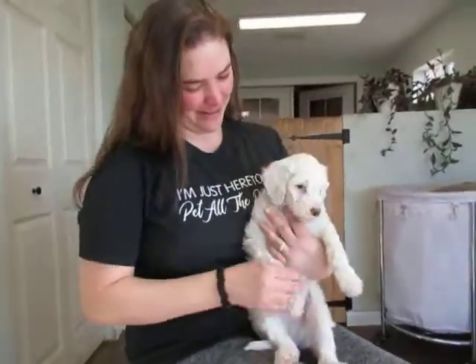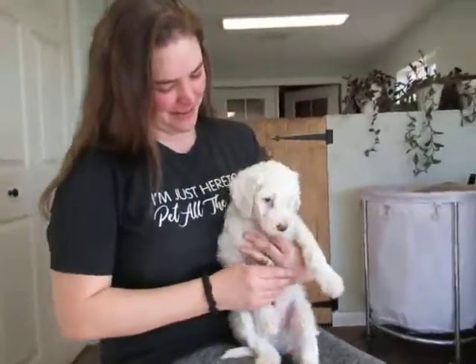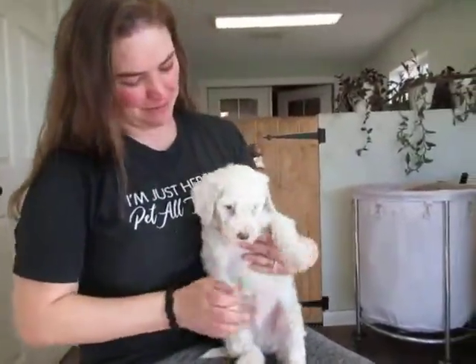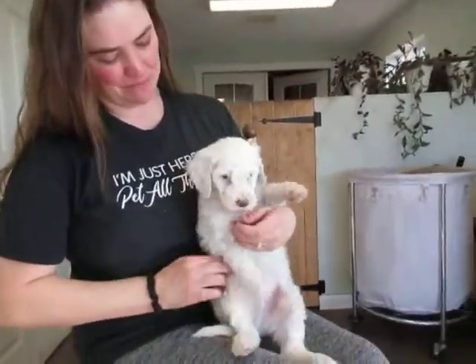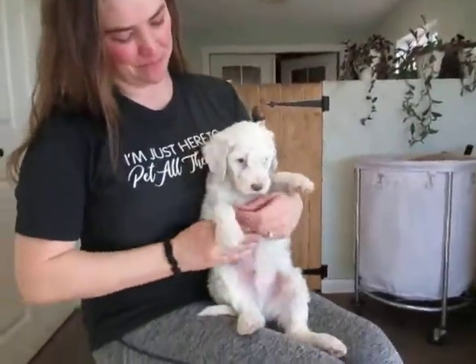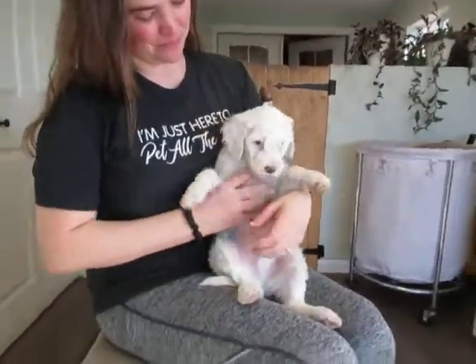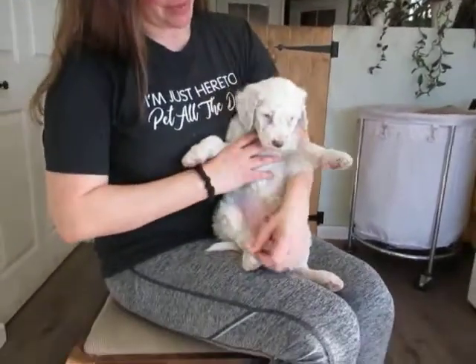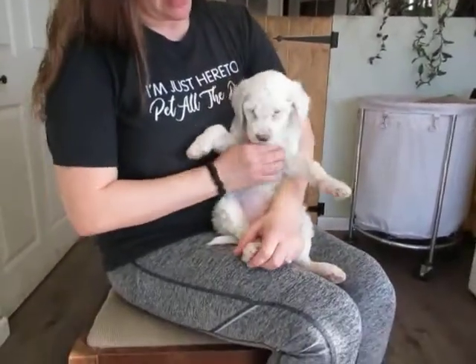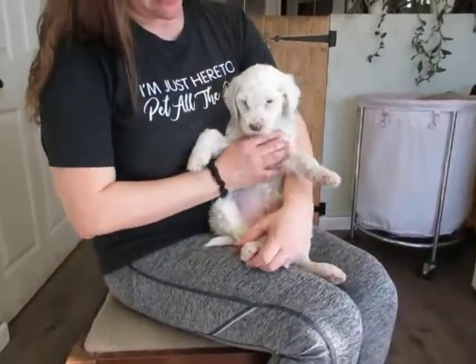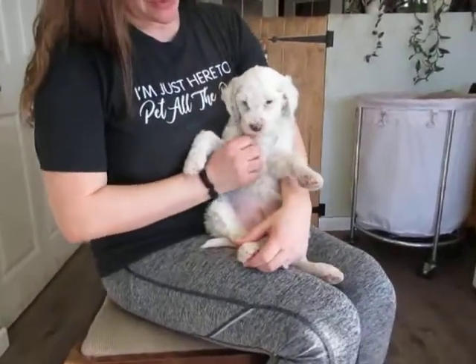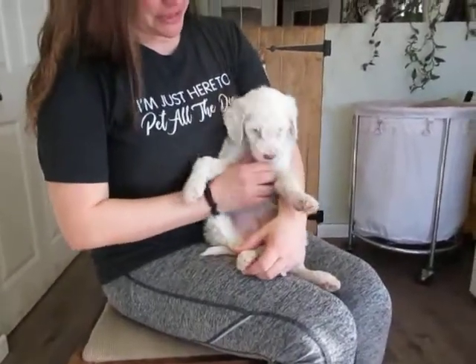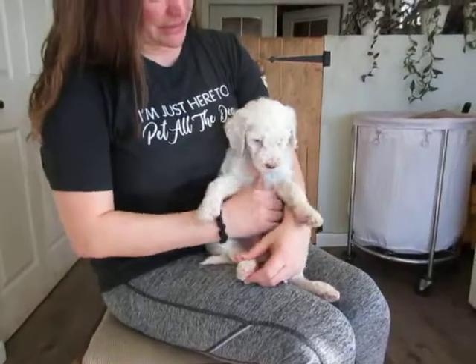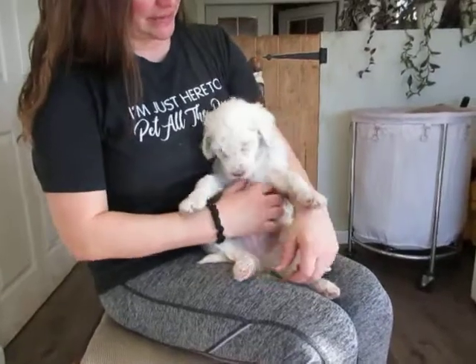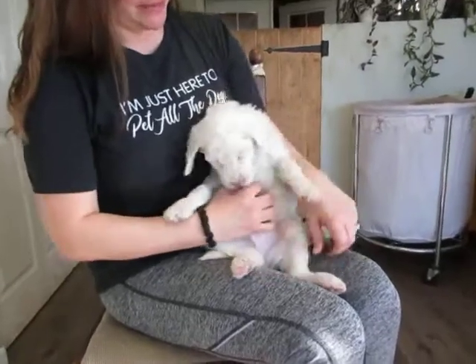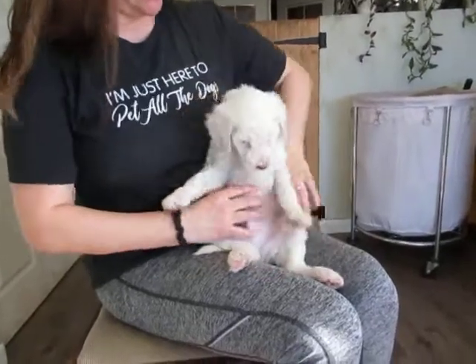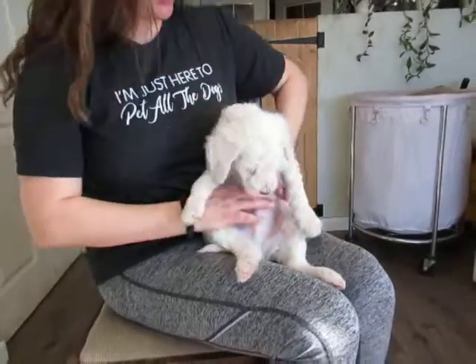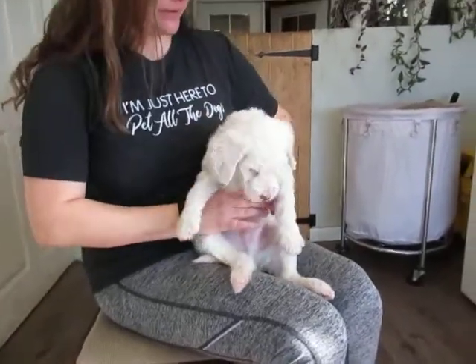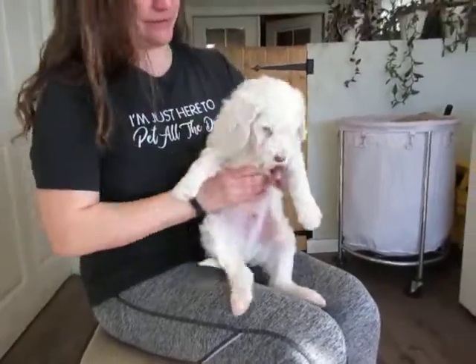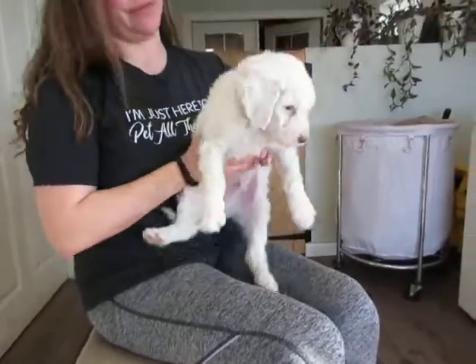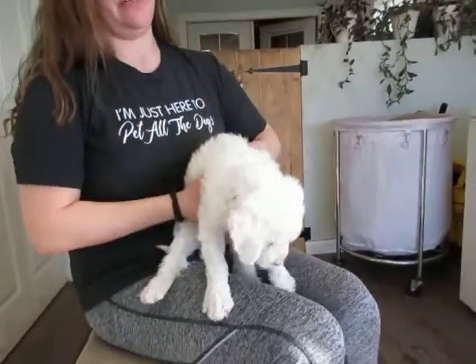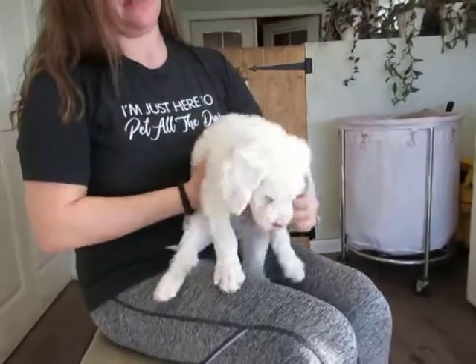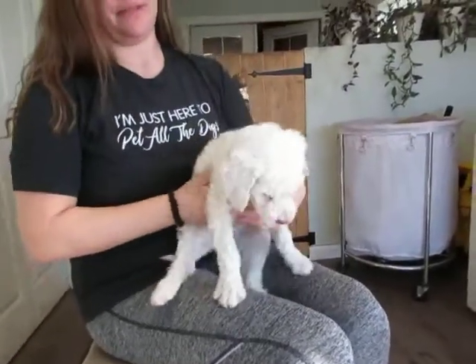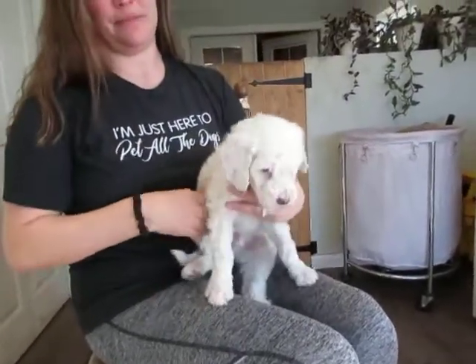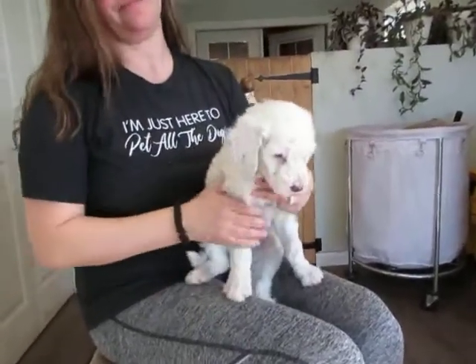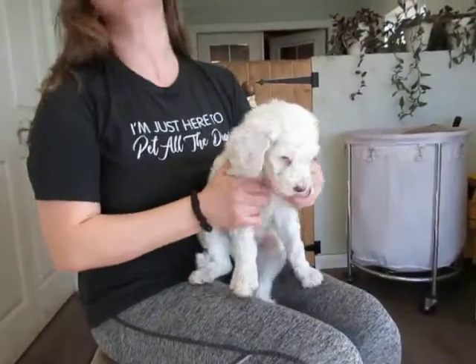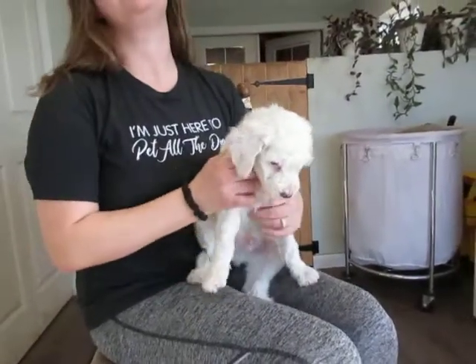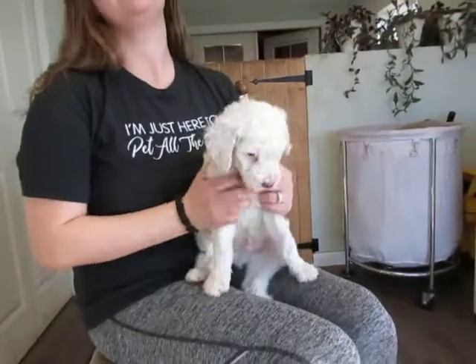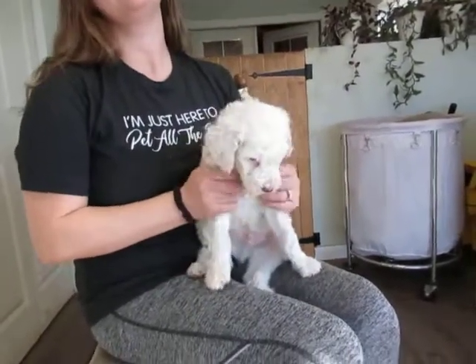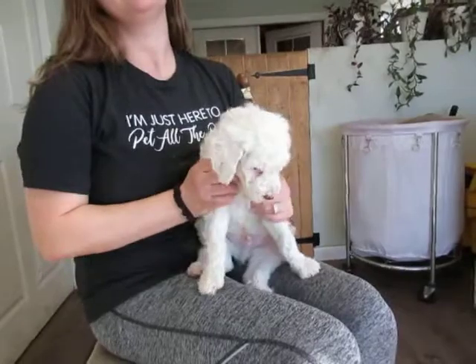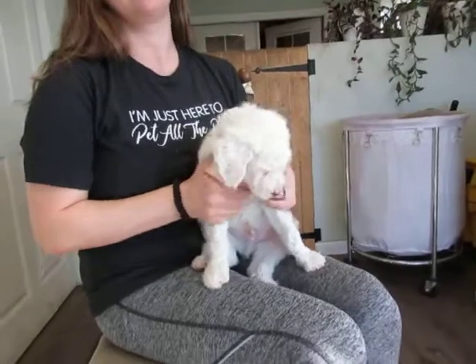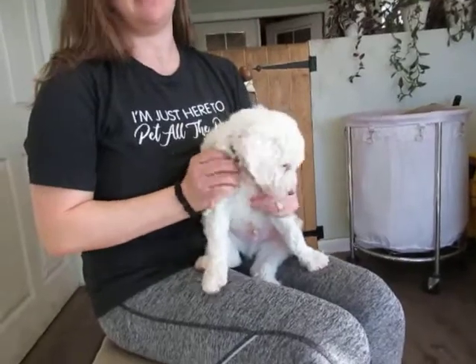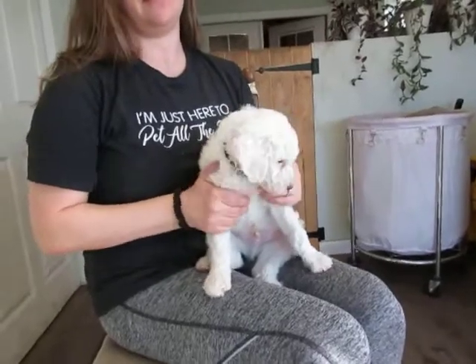So do you have anything you want to say about him? No, I agree with everything. He's a sweetheart. All these puppies have excellent eye contact. They're not afraid of anything.